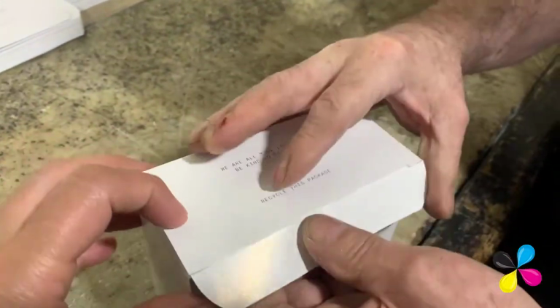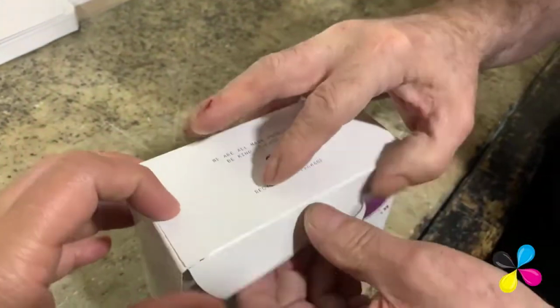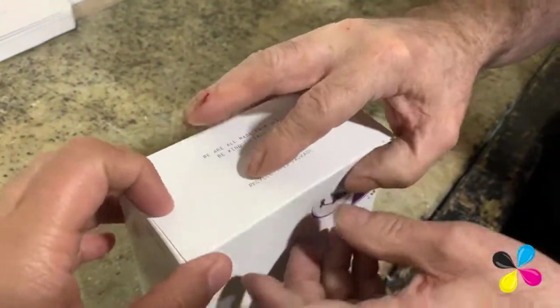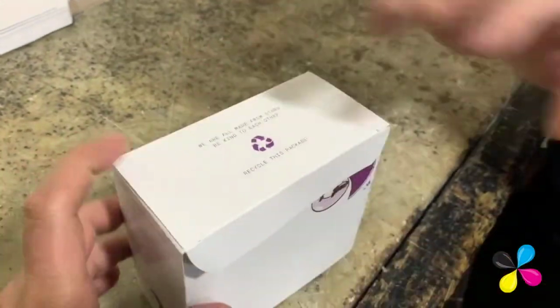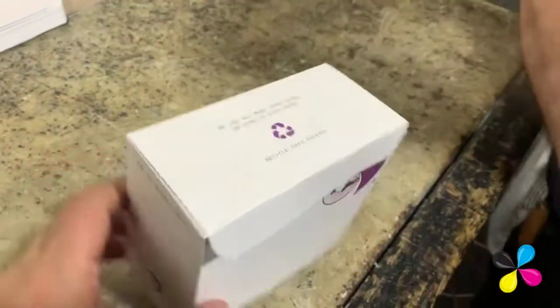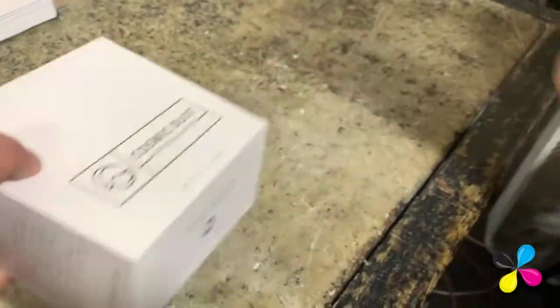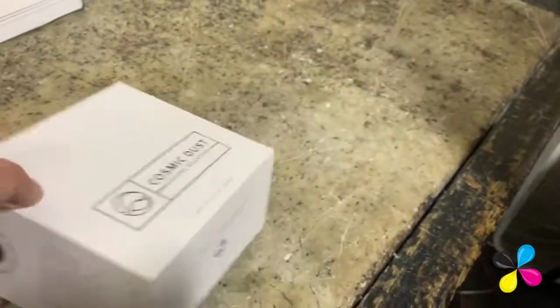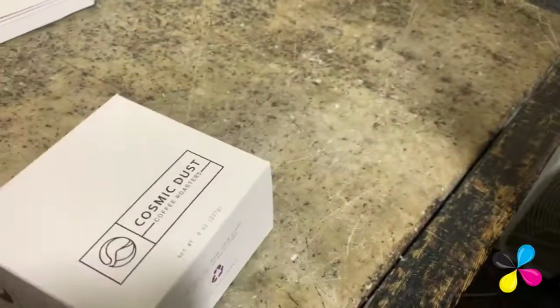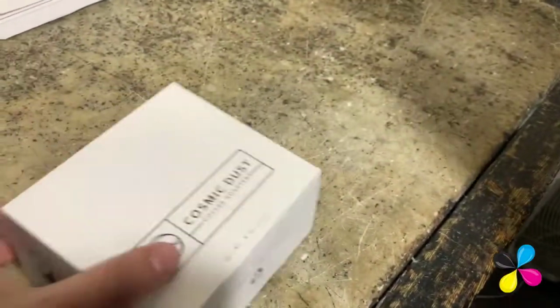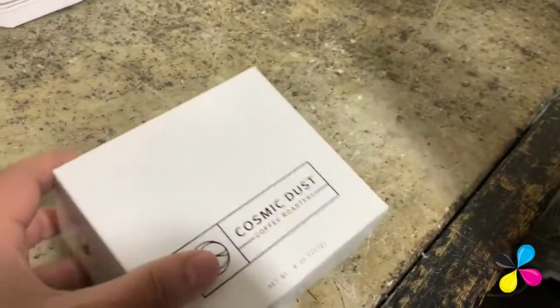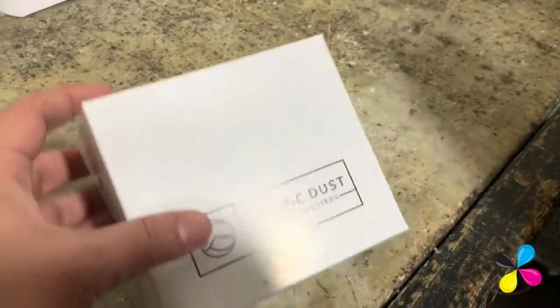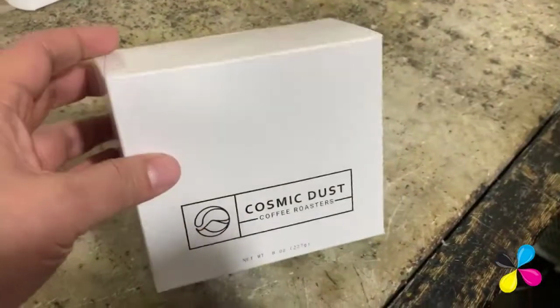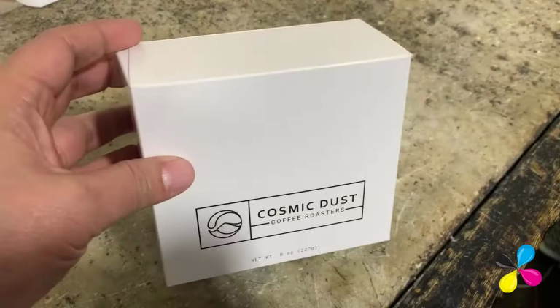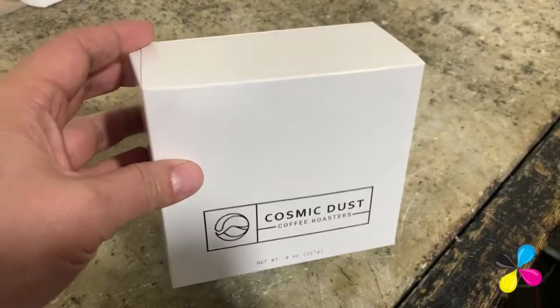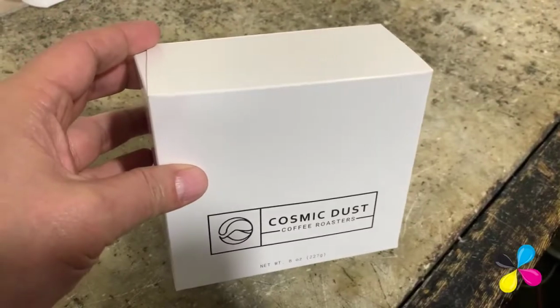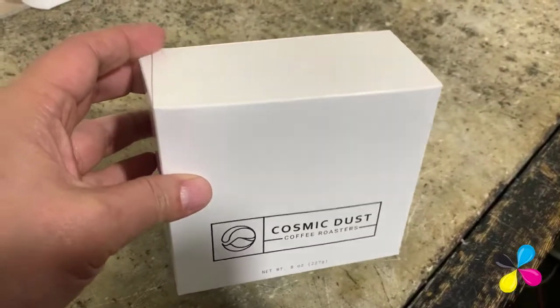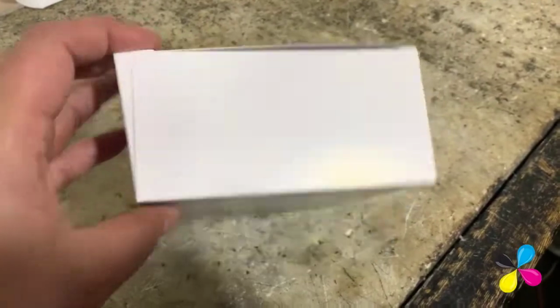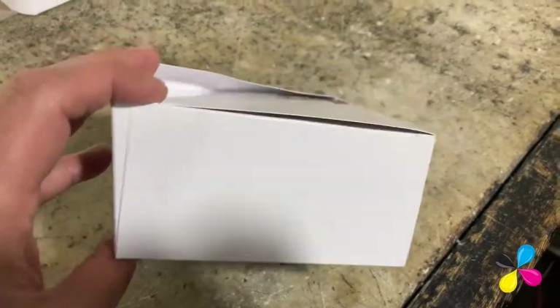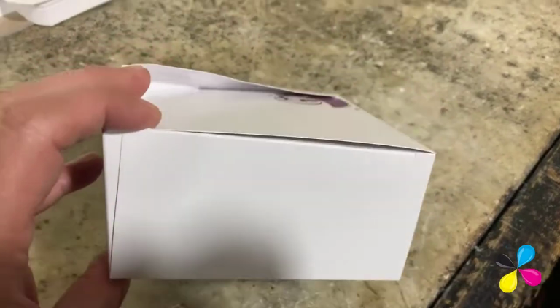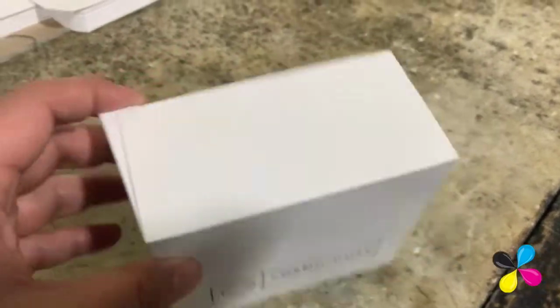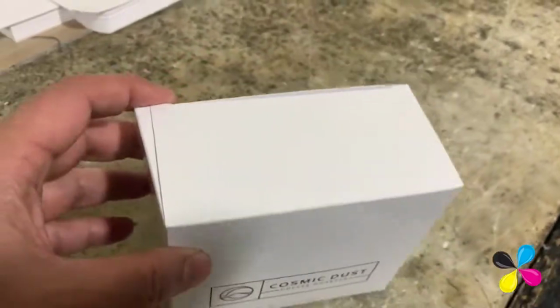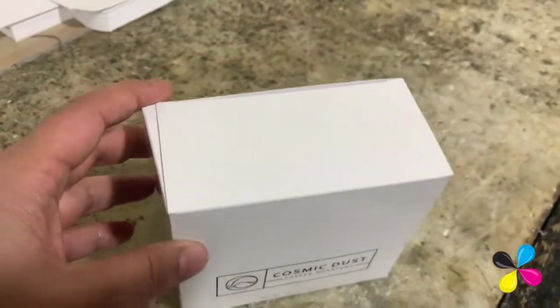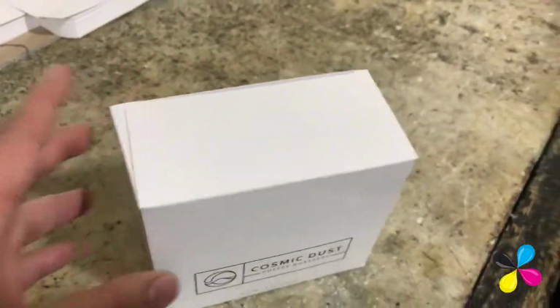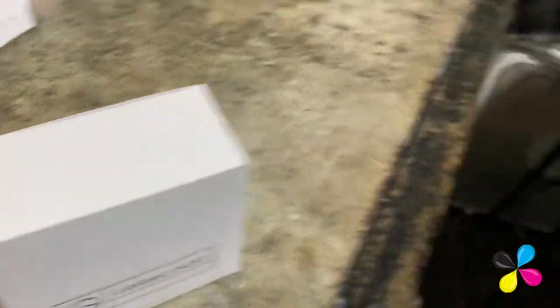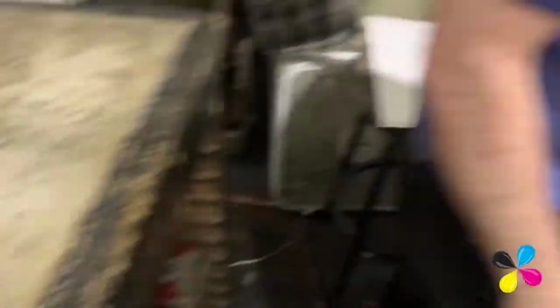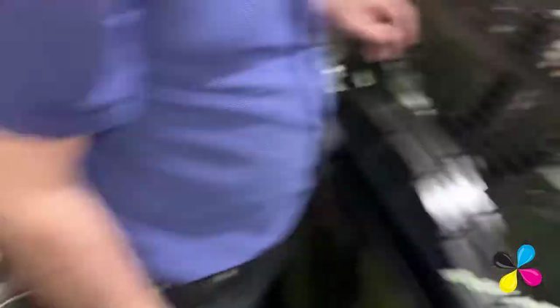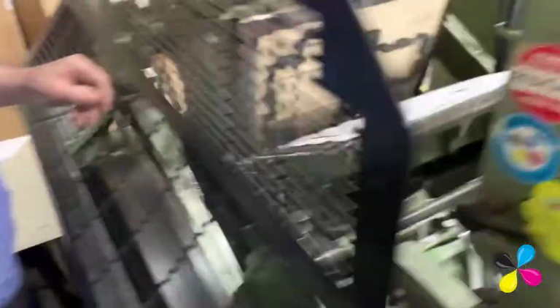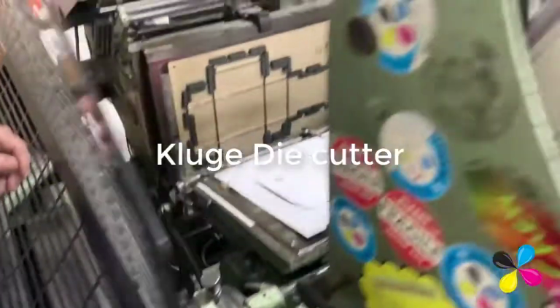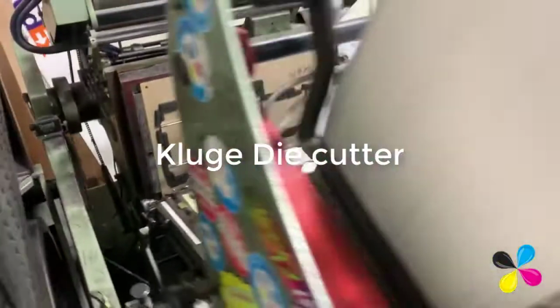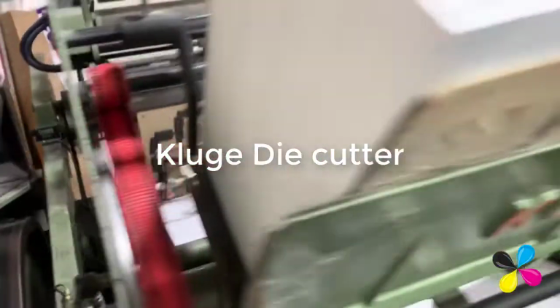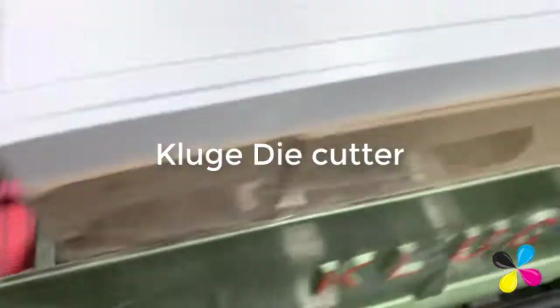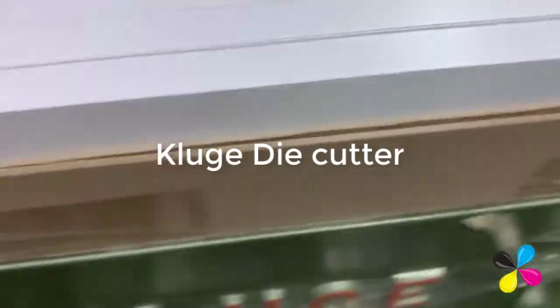We already have a die for this. Here is the die cutting.